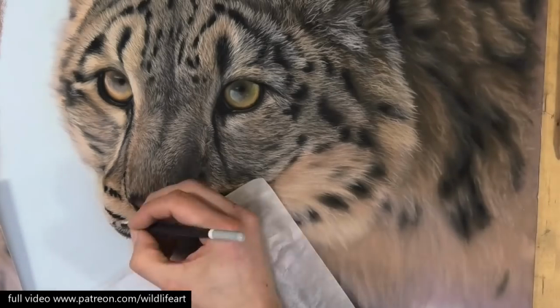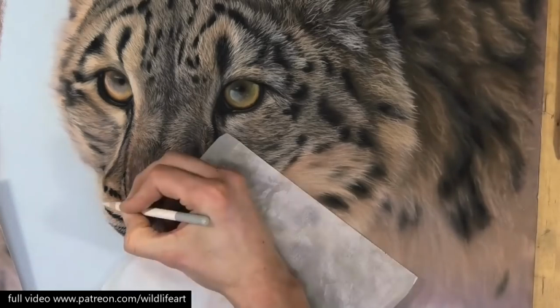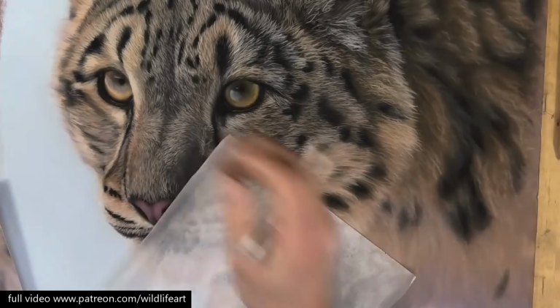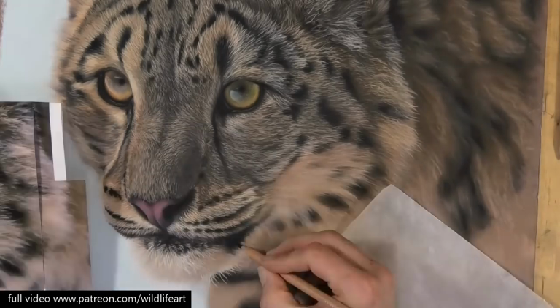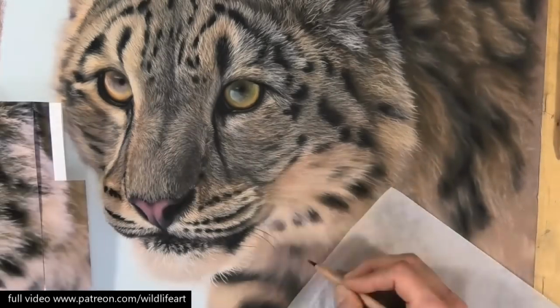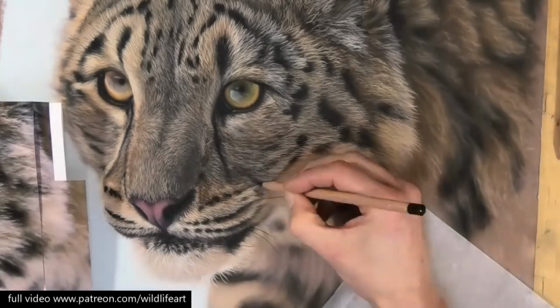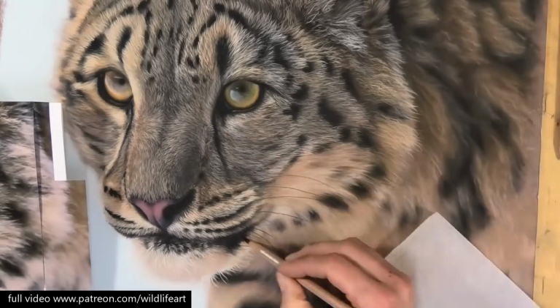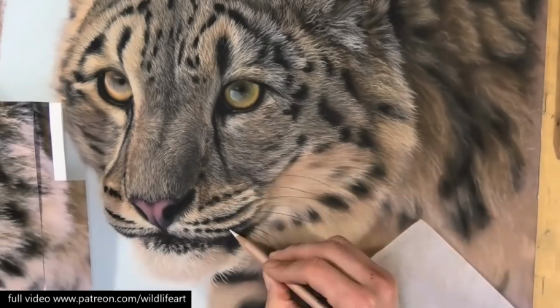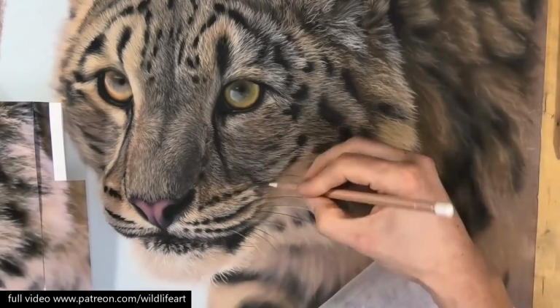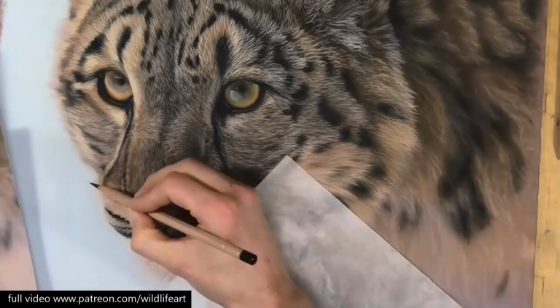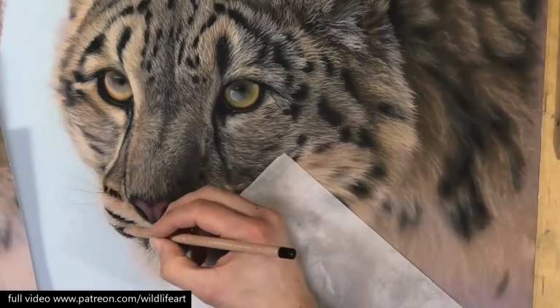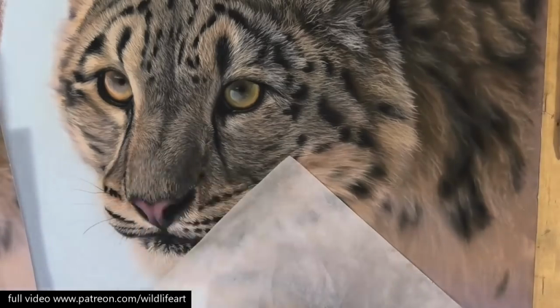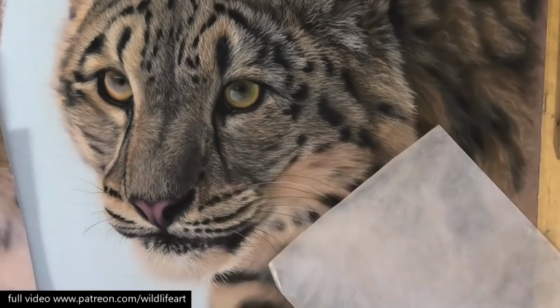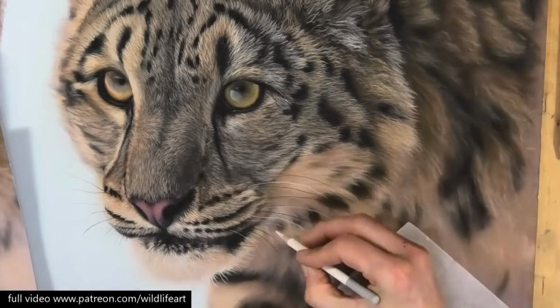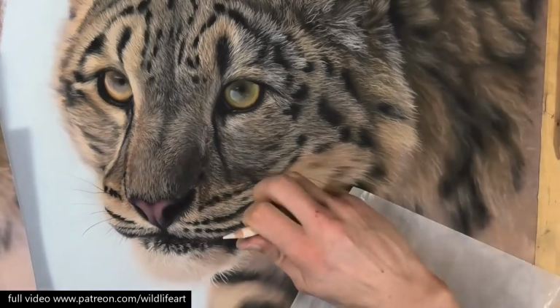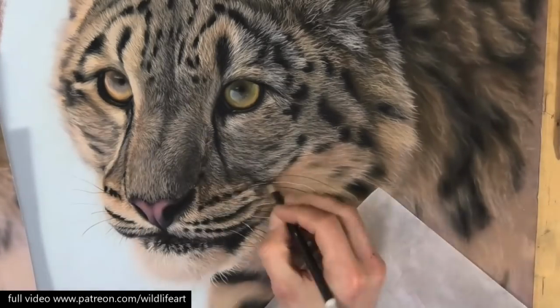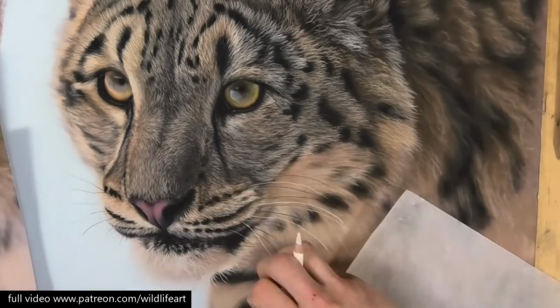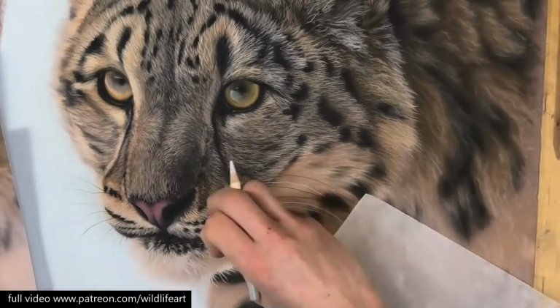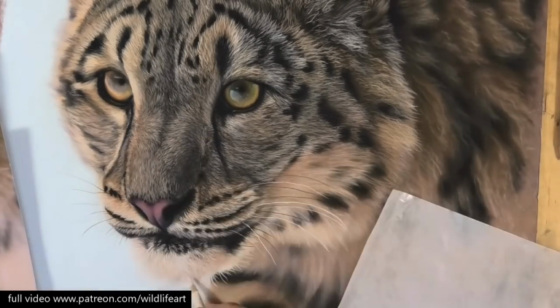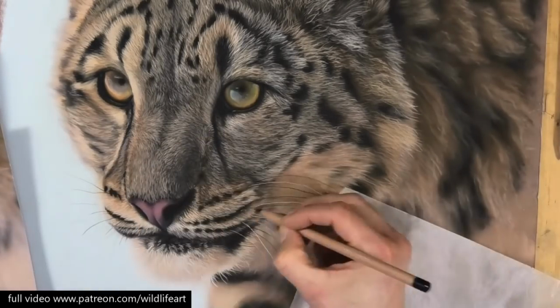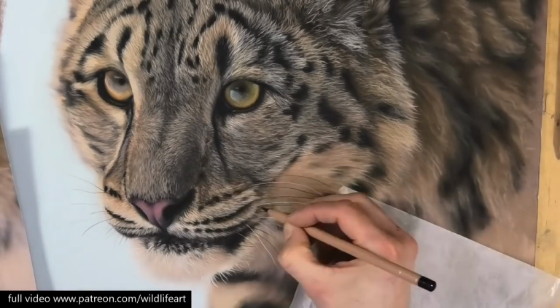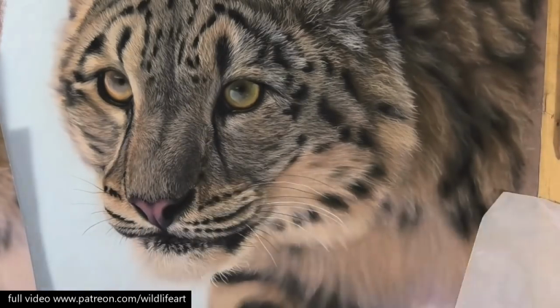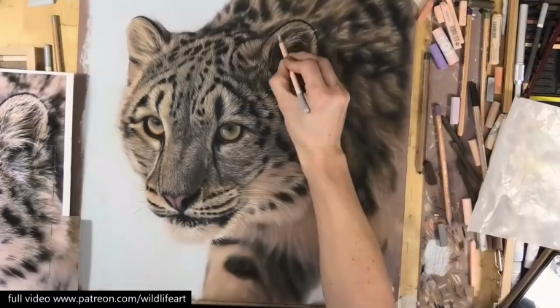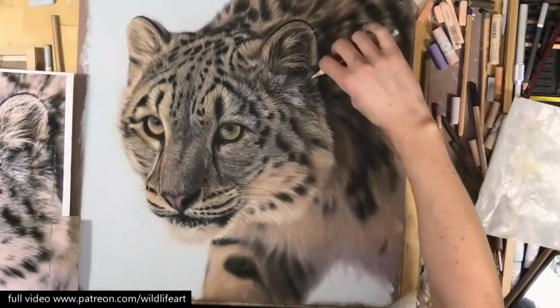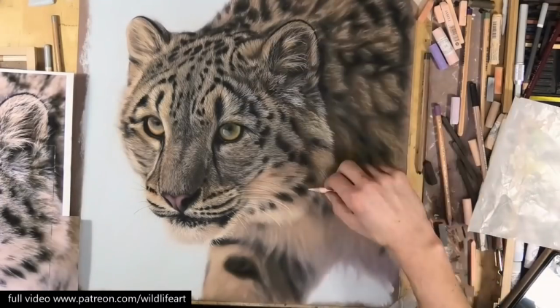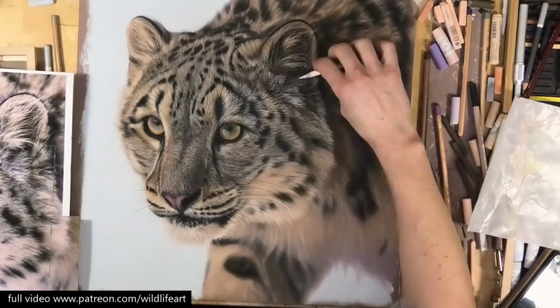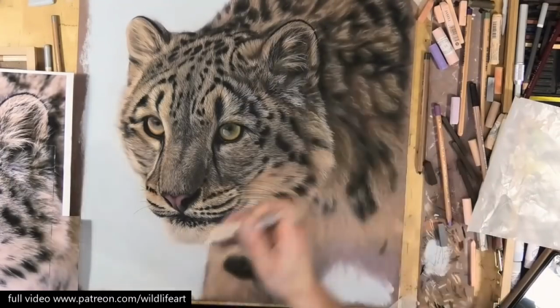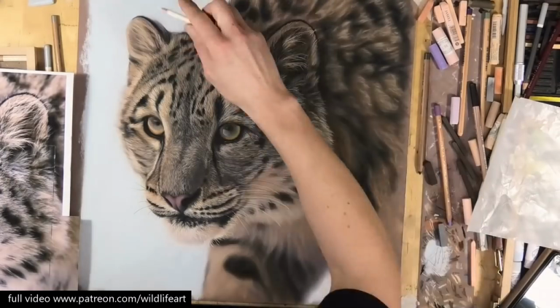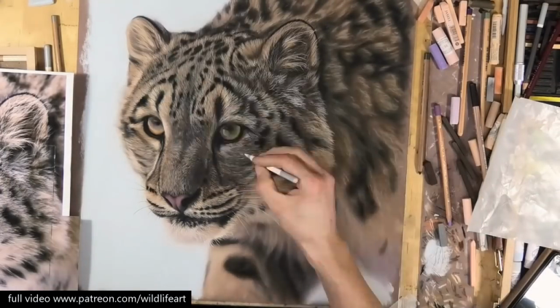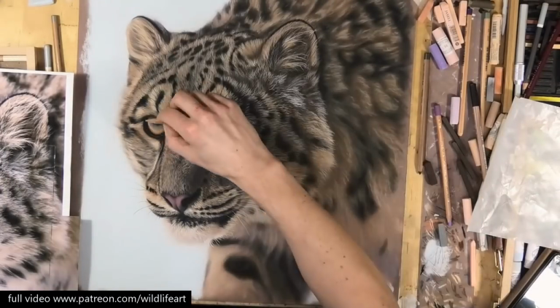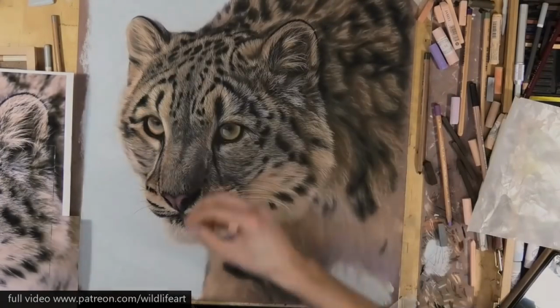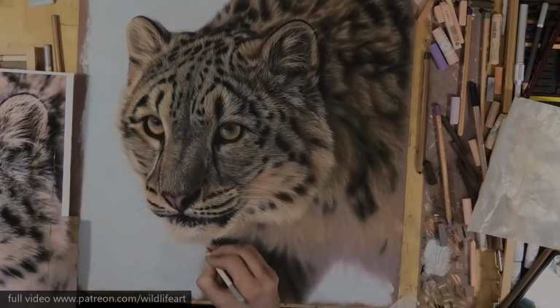Then I can overlay those fine hairs and also the whiskers on top of the background. And then the final stage: those little details — the black whiskers, the white whiskers, and the final details.